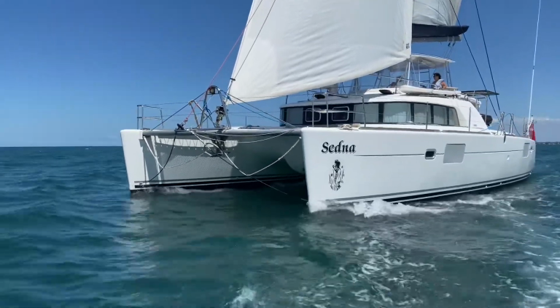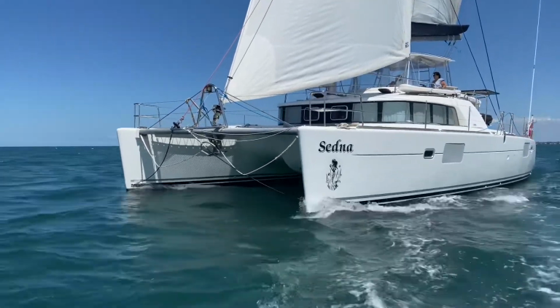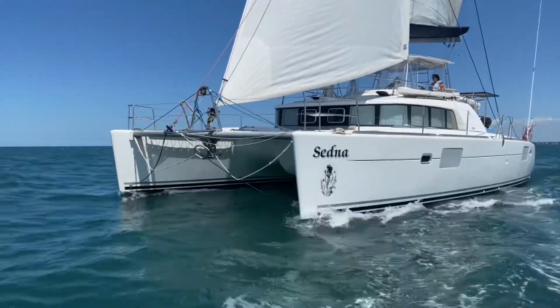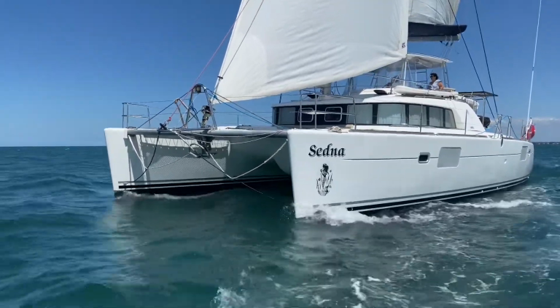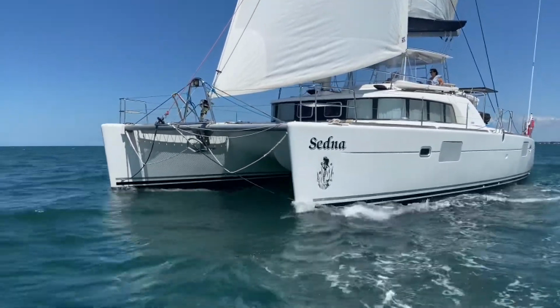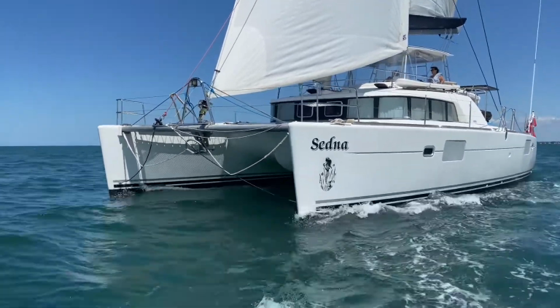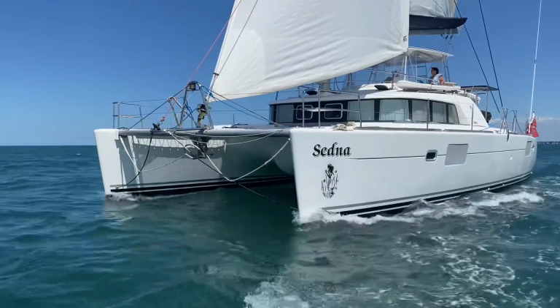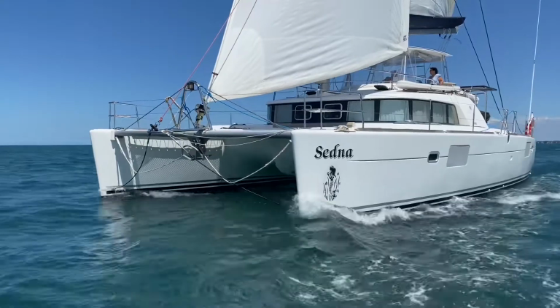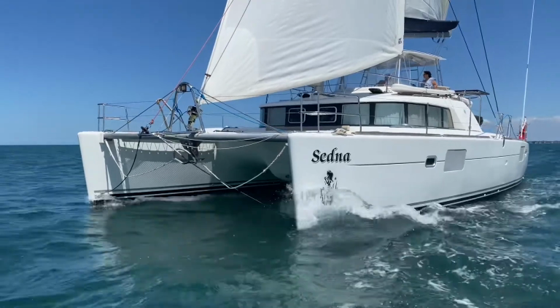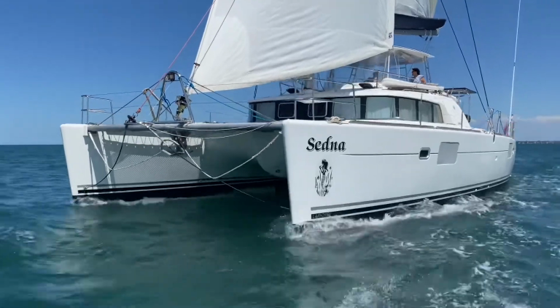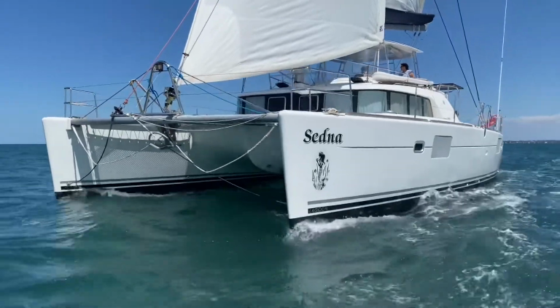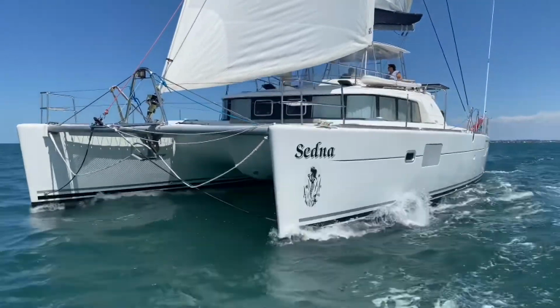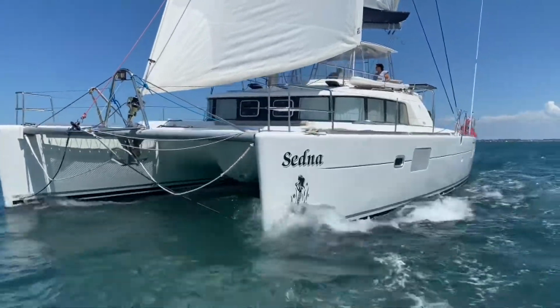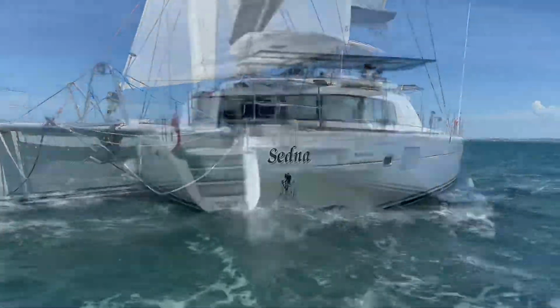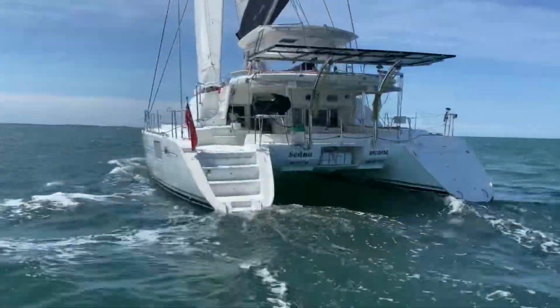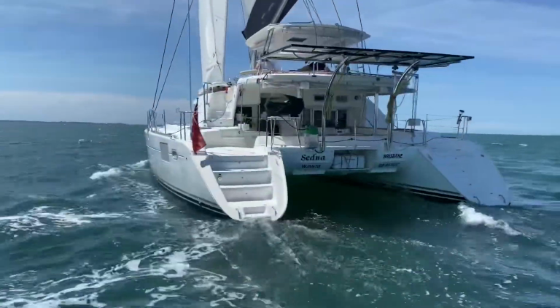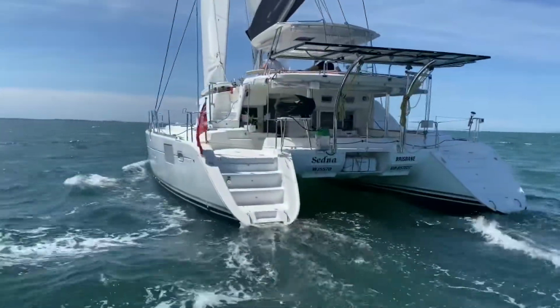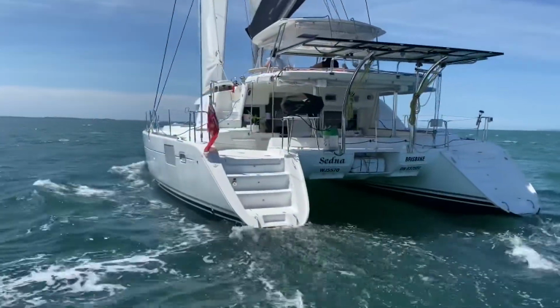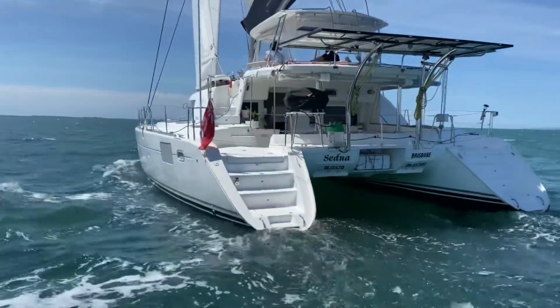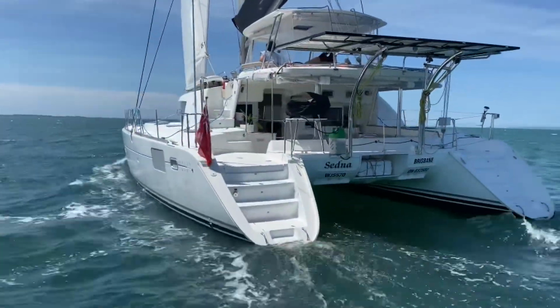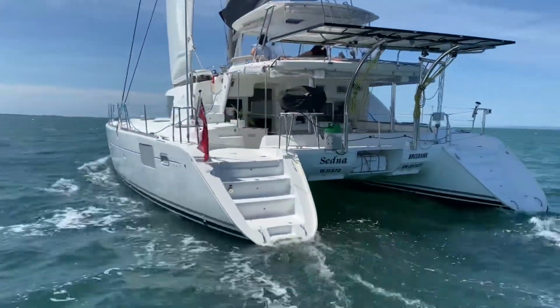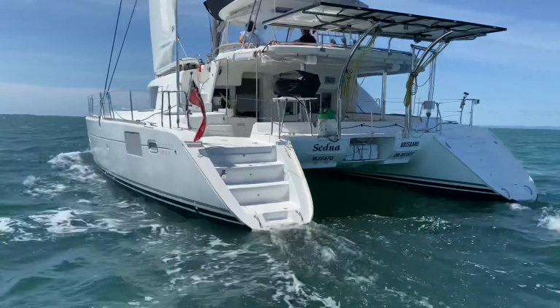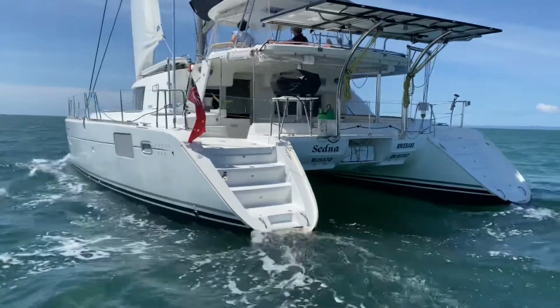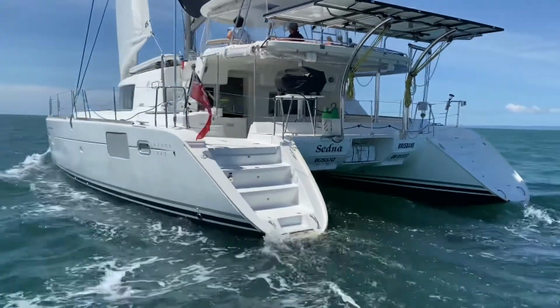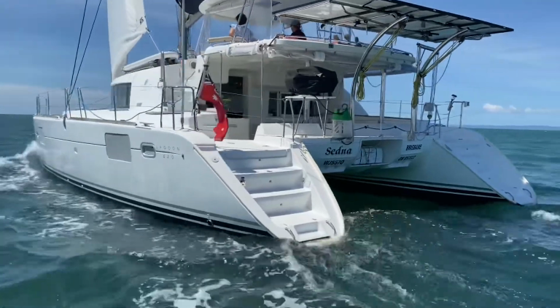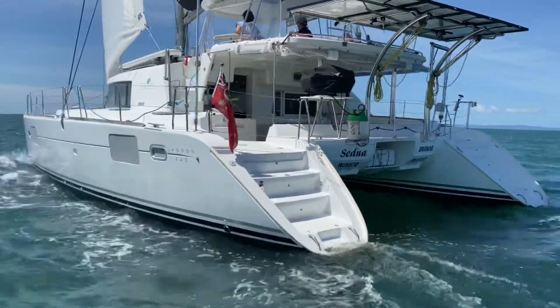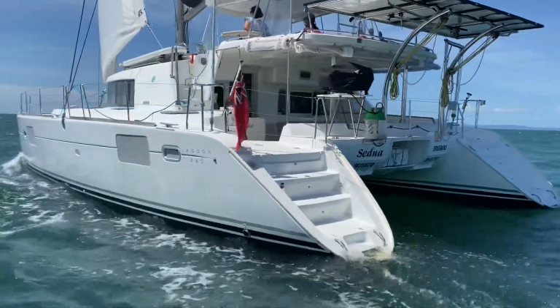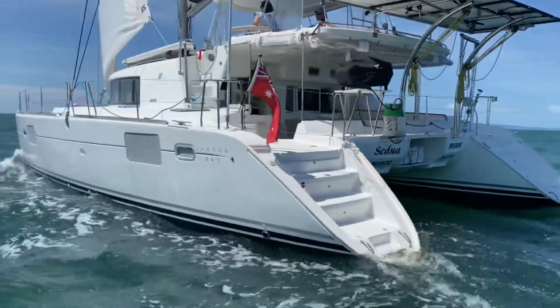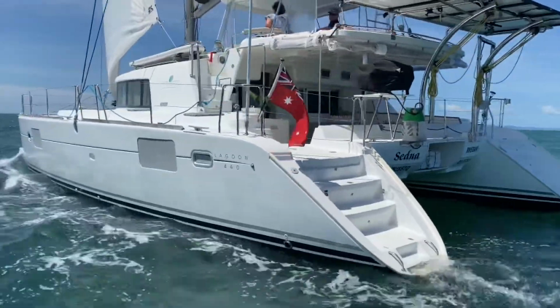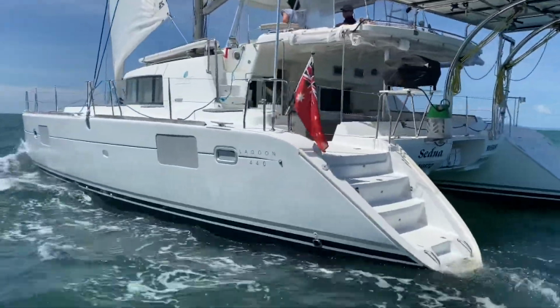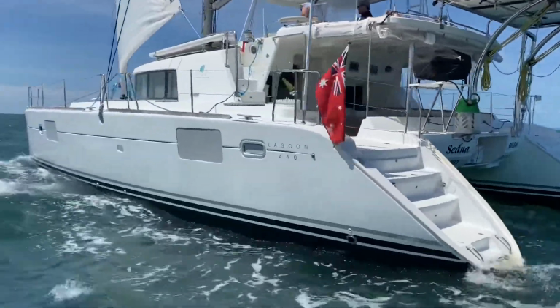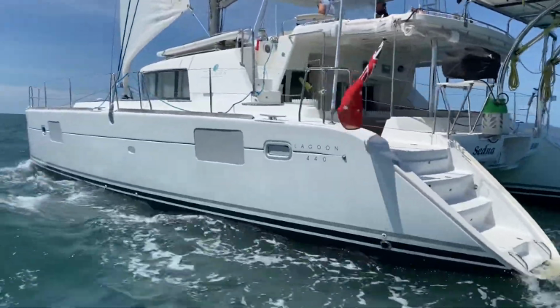This vessel comes with two near-new 57 horsepower Volvo engines, a 9 kilowatt generator, and a host of upgrades all done since 2019.